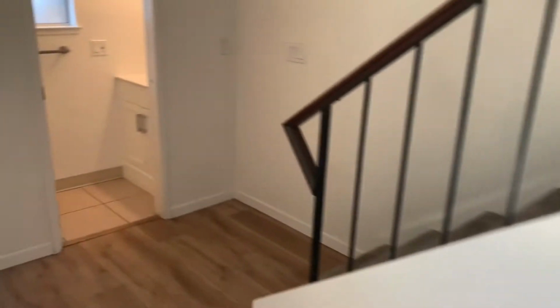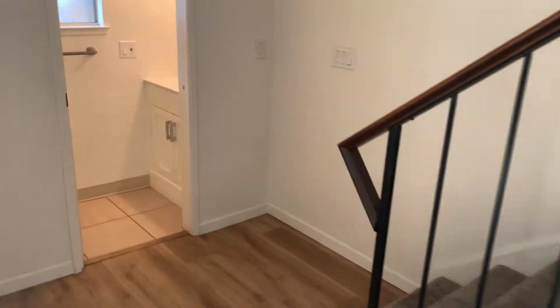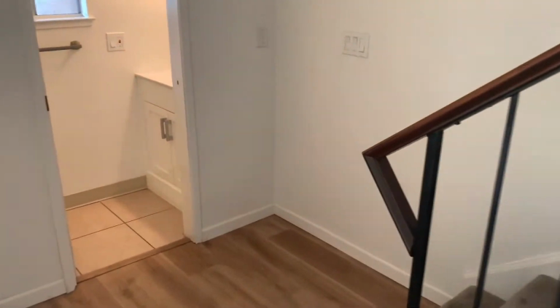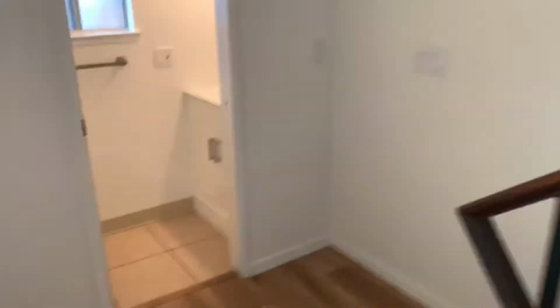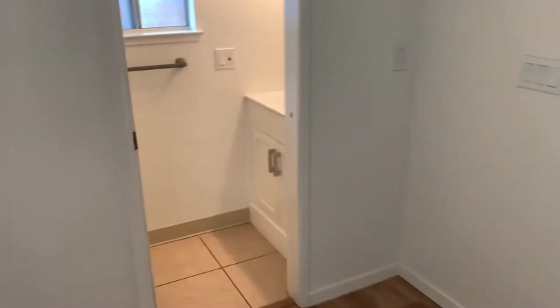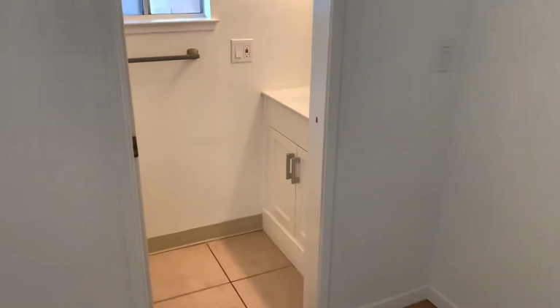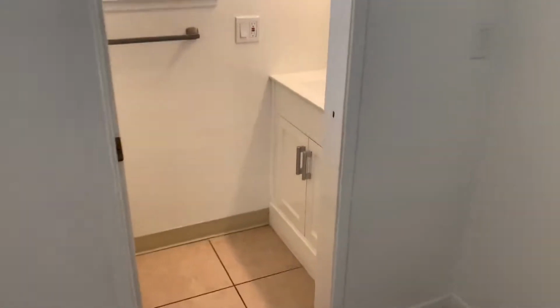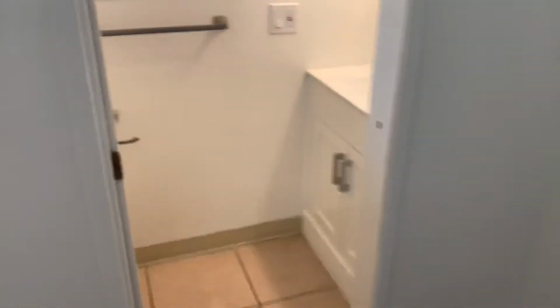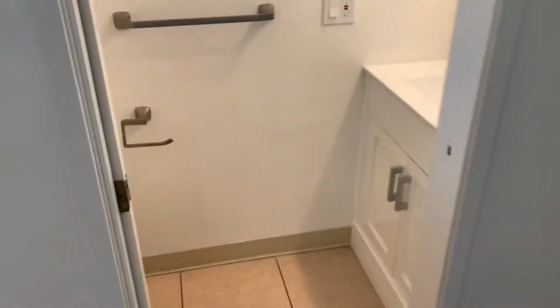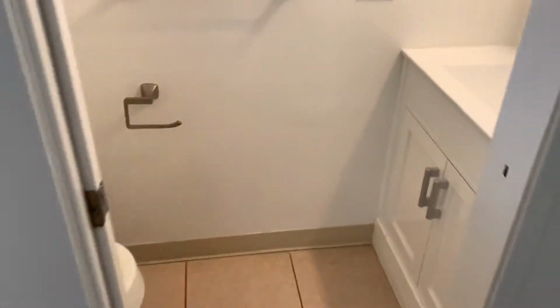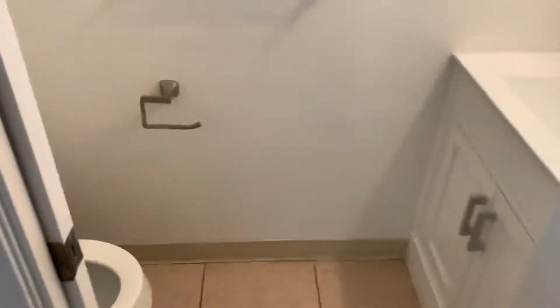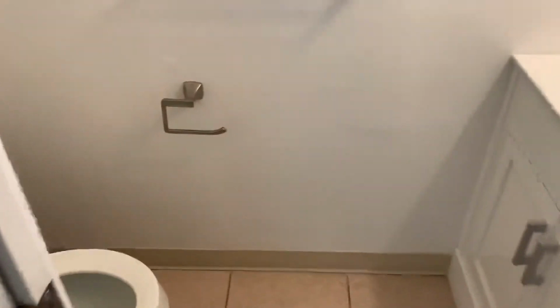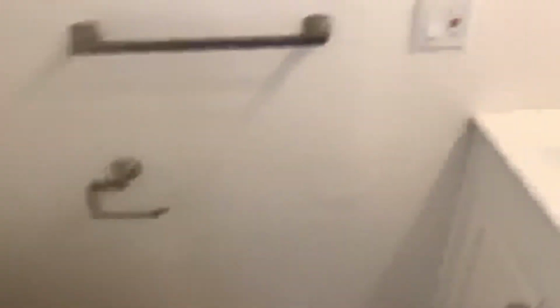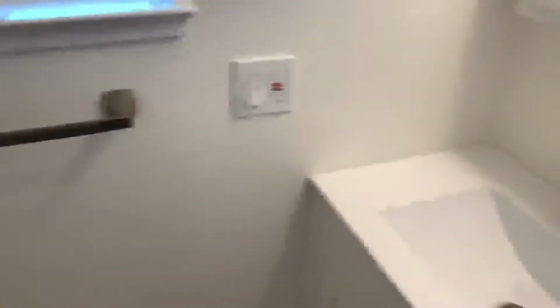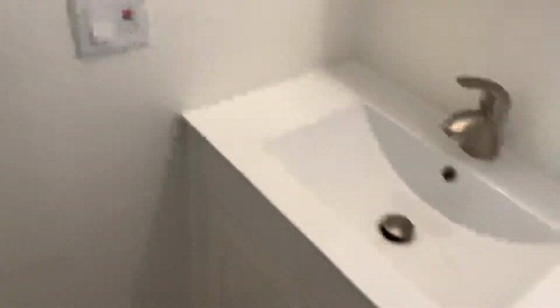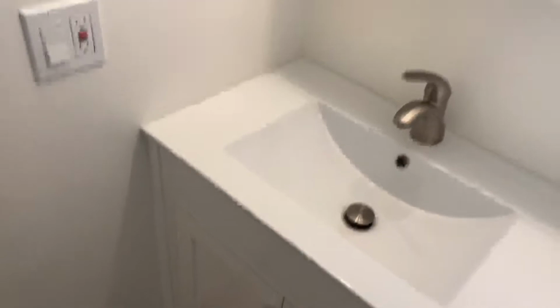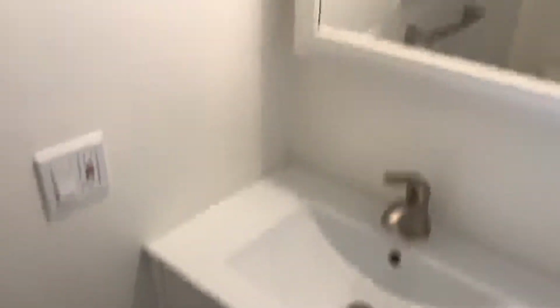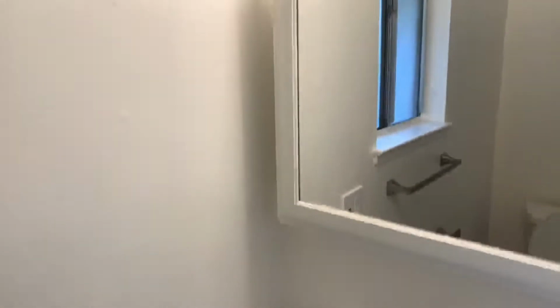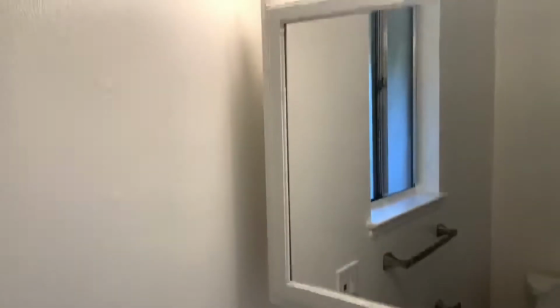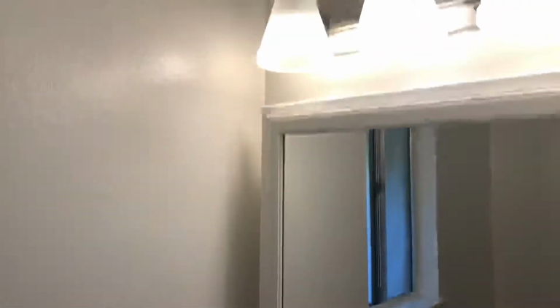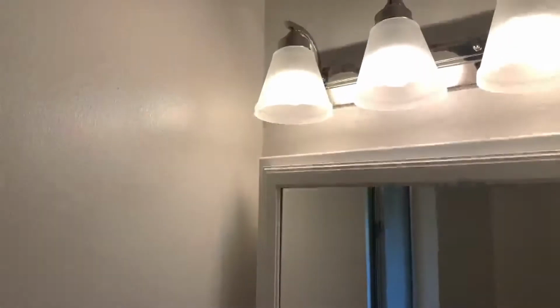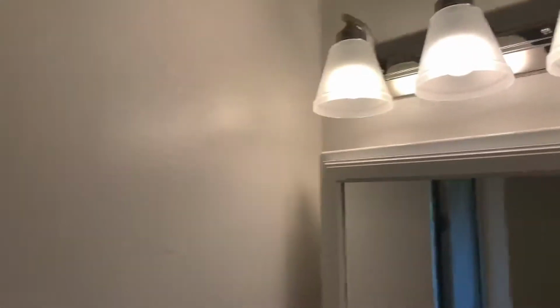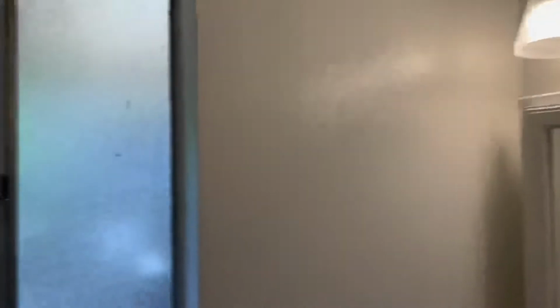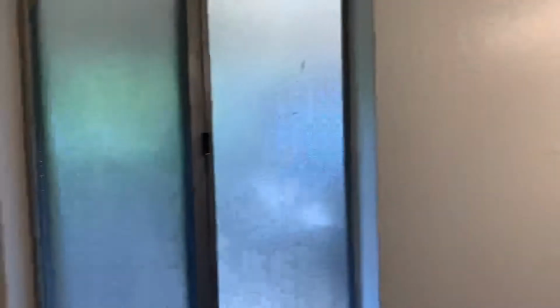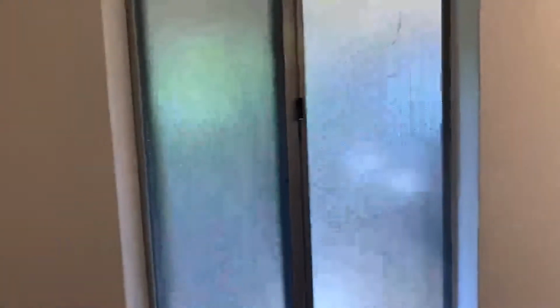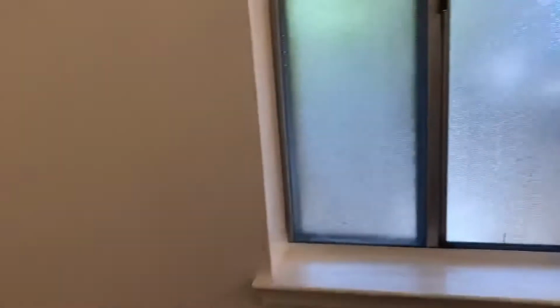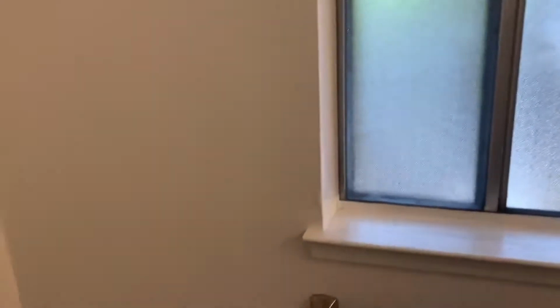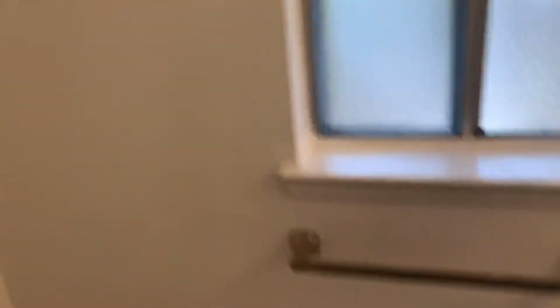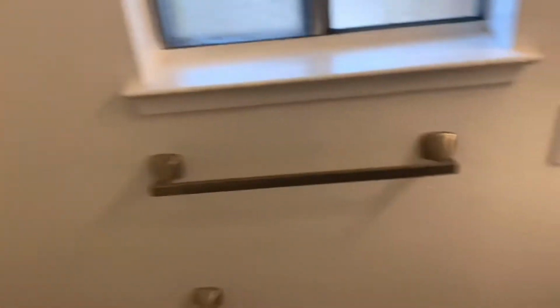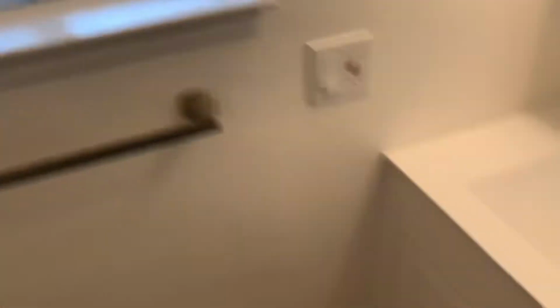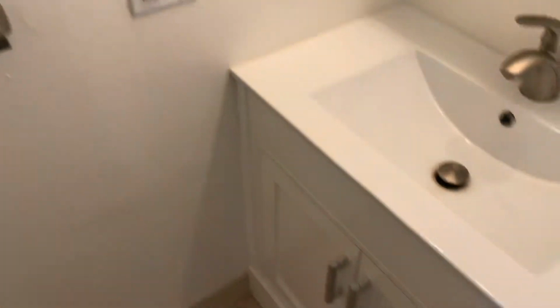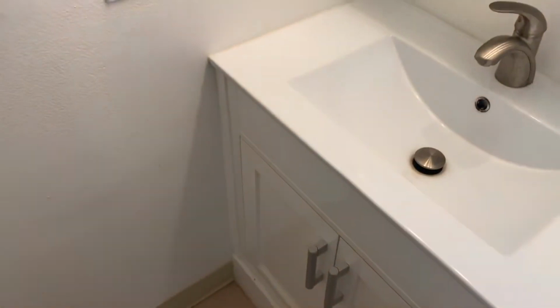Here's the first bathroom — it's a half bathroom down here, just a toilet and a sink for any guest use as needed.